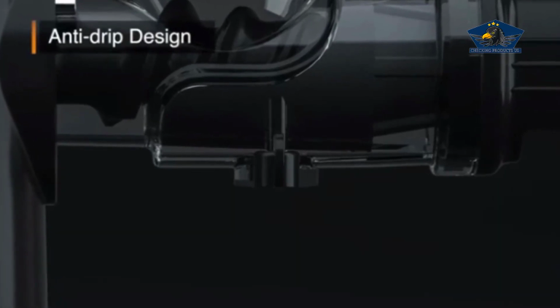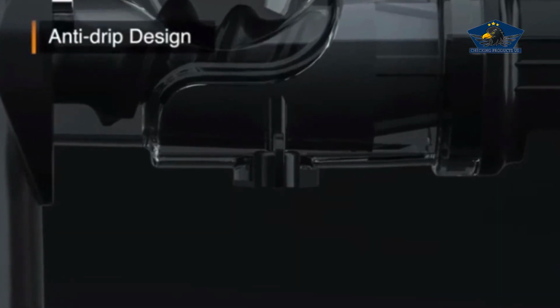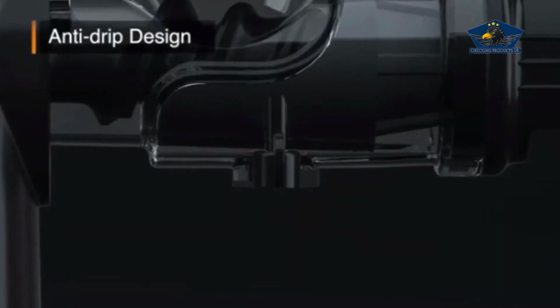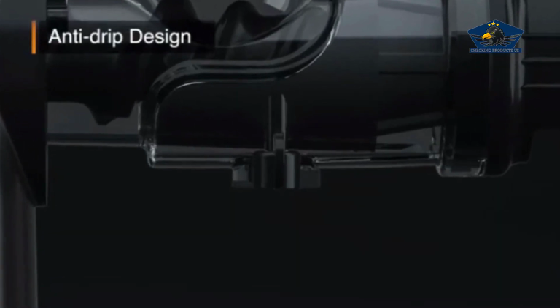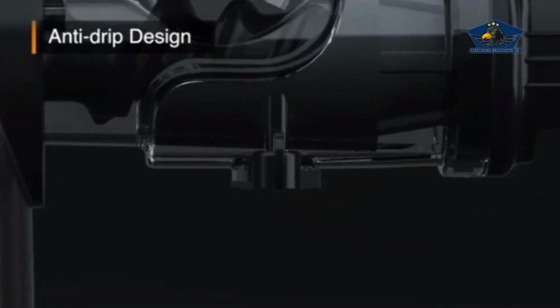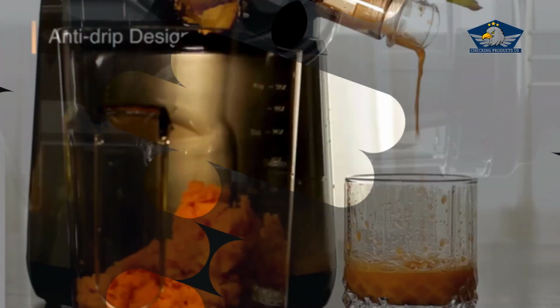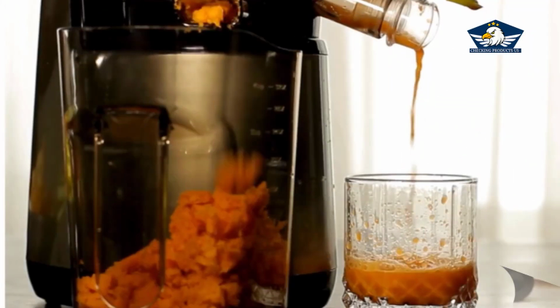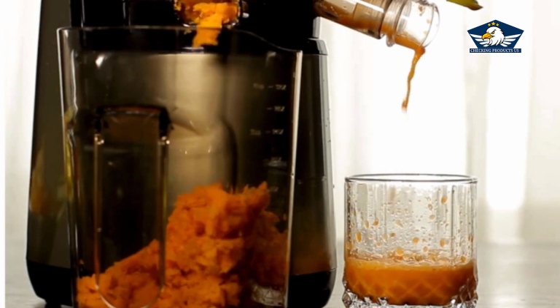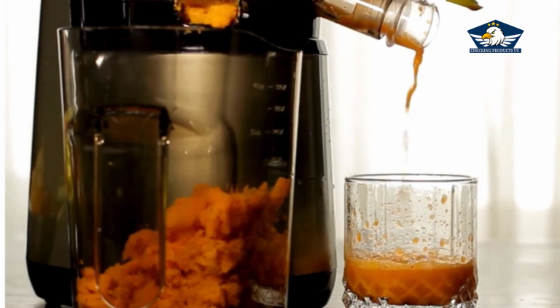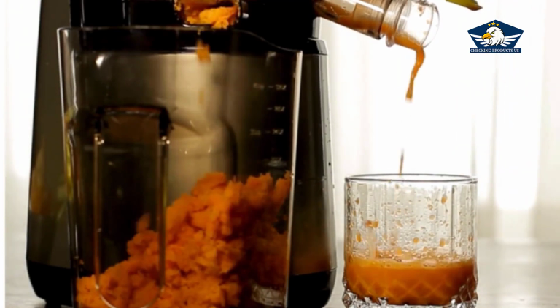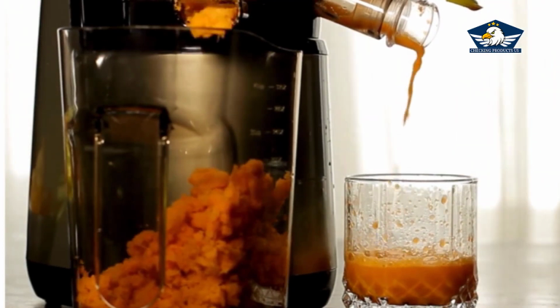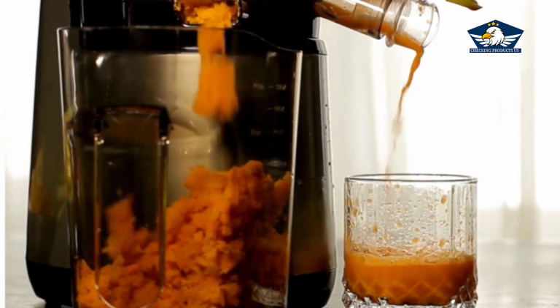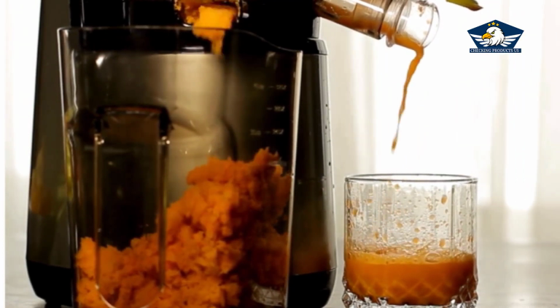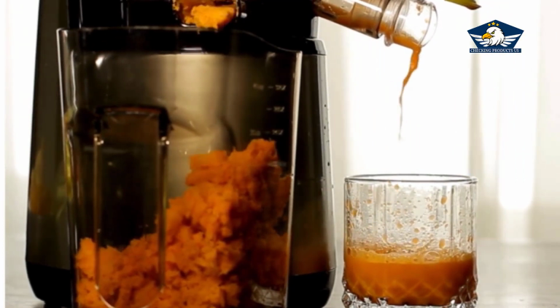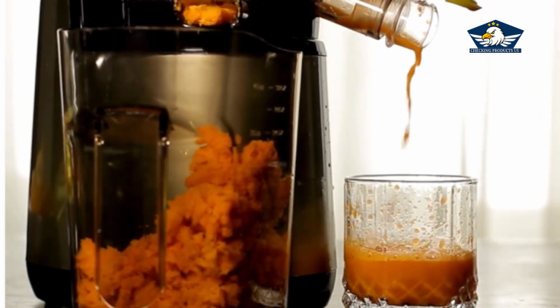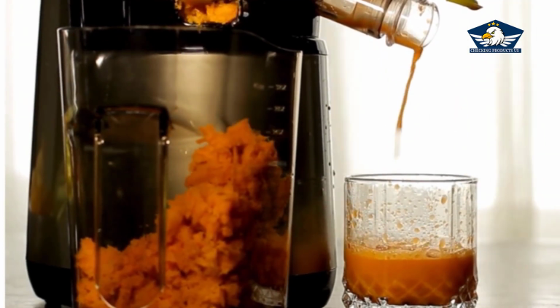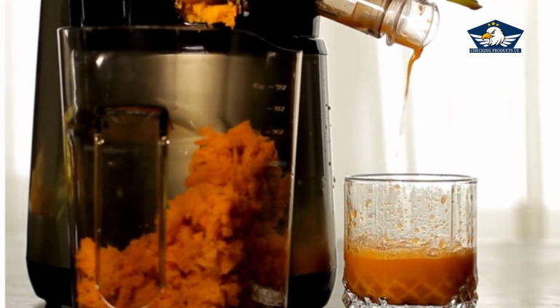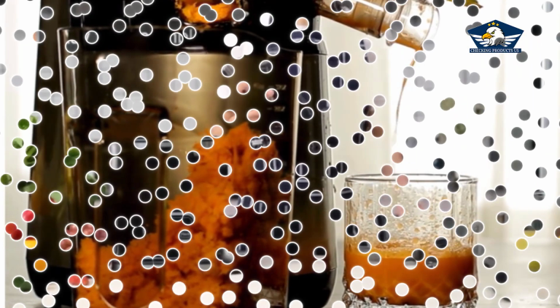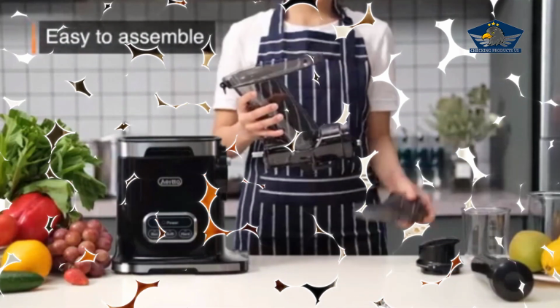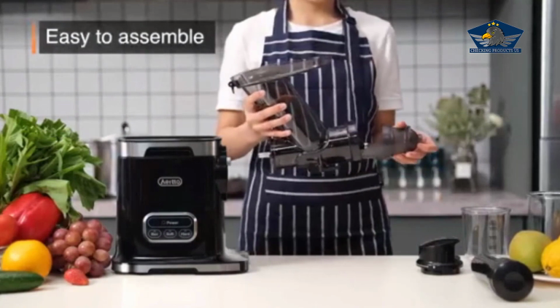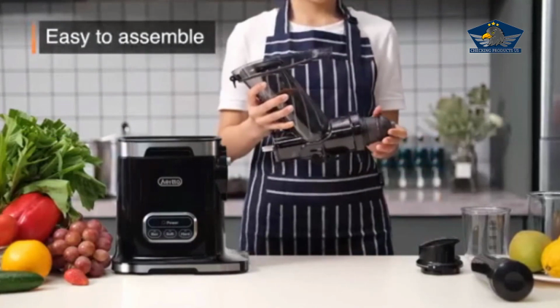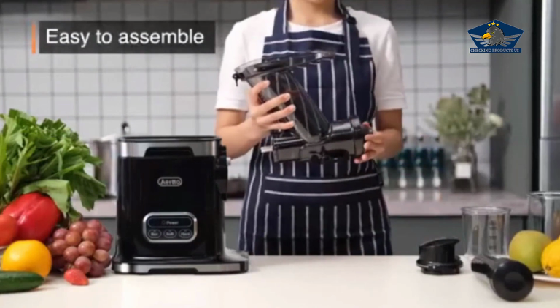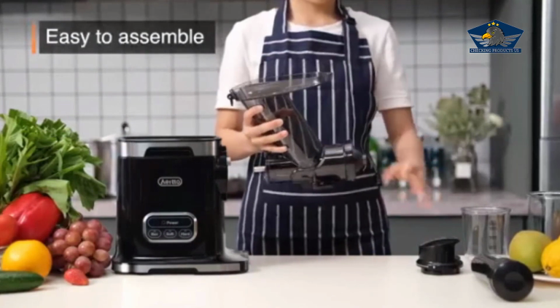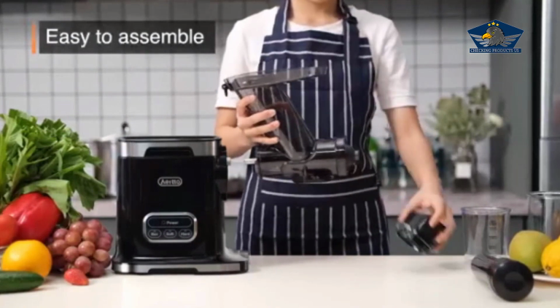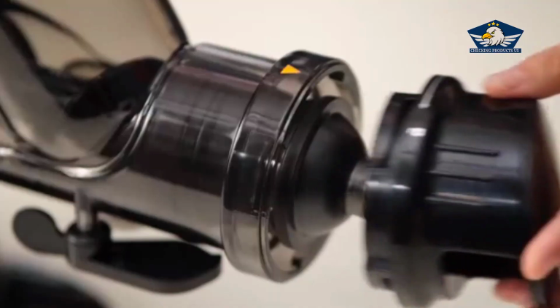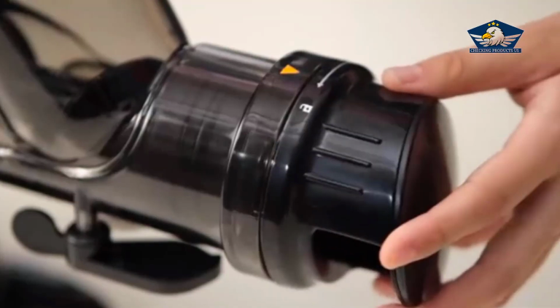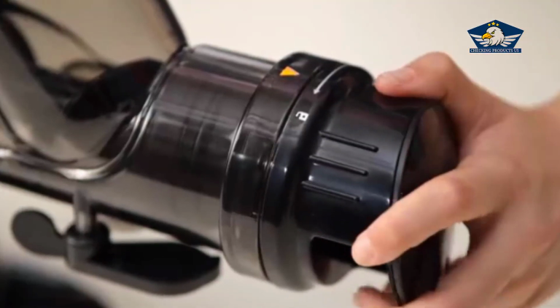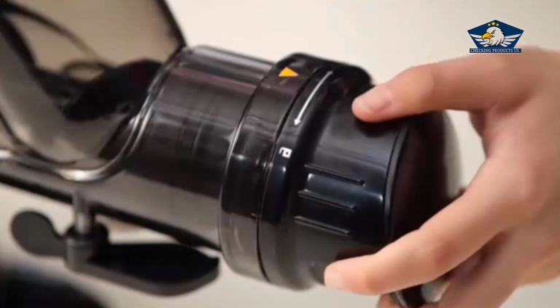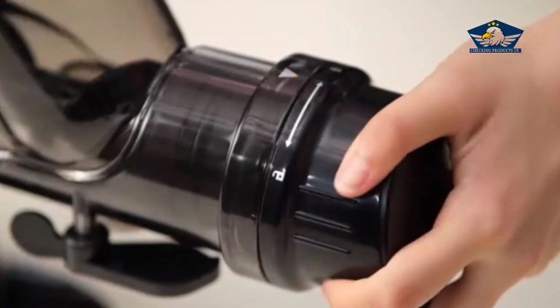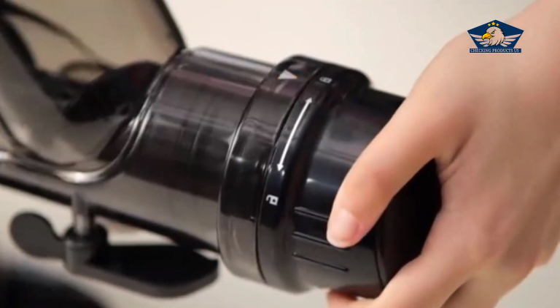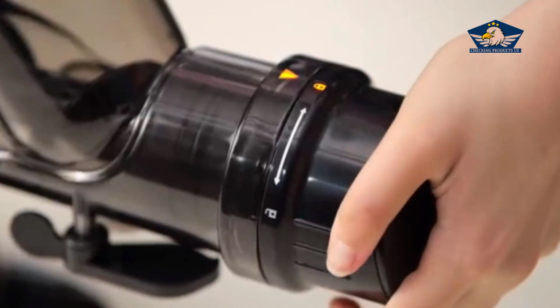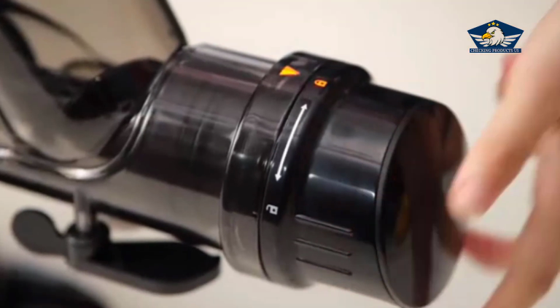This juicer isn't just a pretty face. With its sleek modern design, it's a powerhouse boasting a 3.6-inch wide chute, which means you can wave goodbye to the tedious task of pre-cutting whole fruits and veggies — not a problem for this machine.